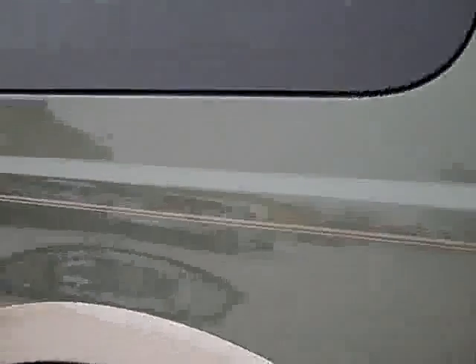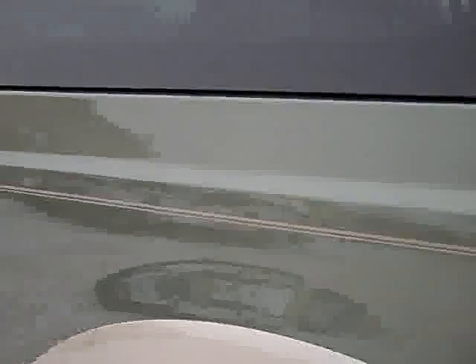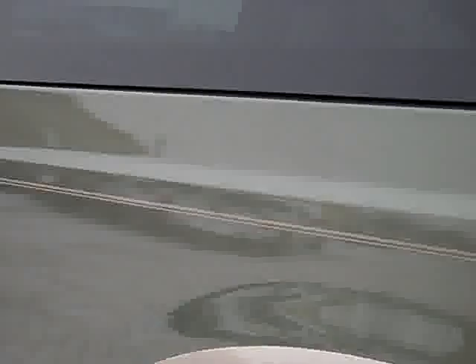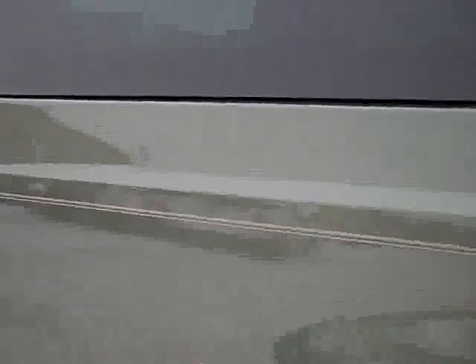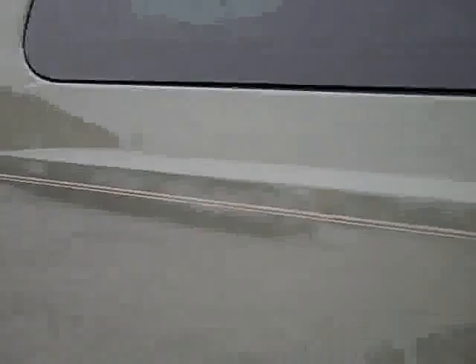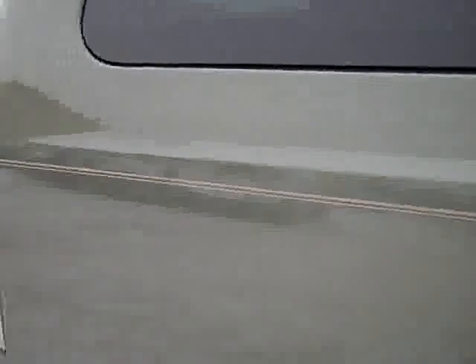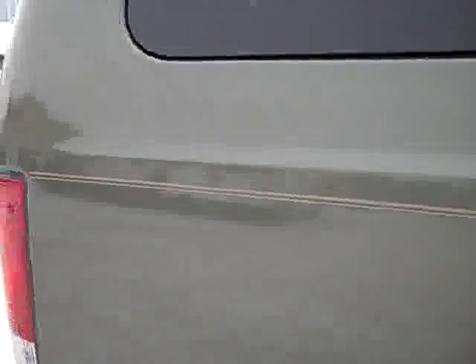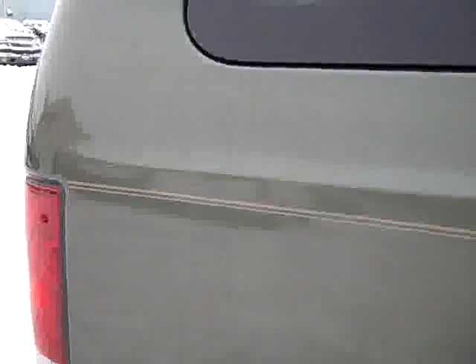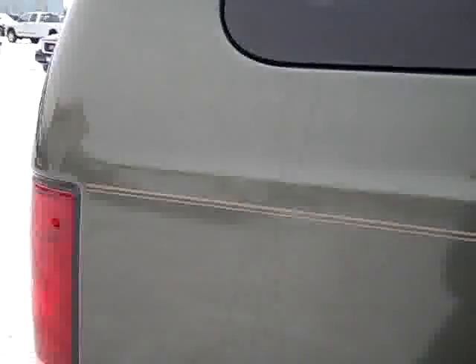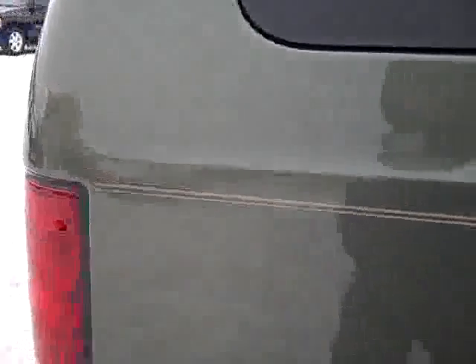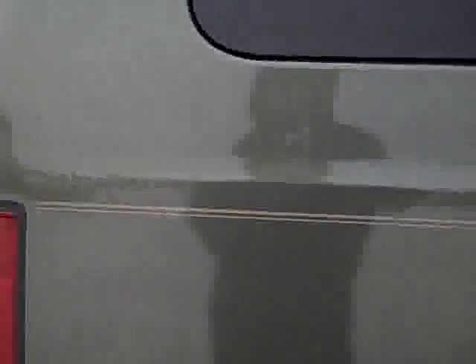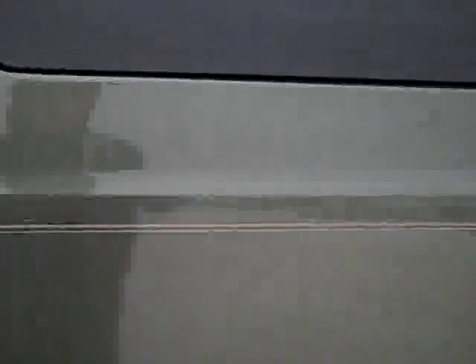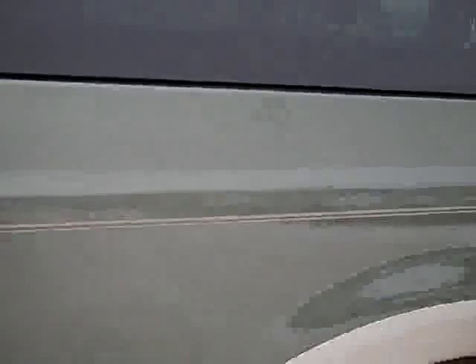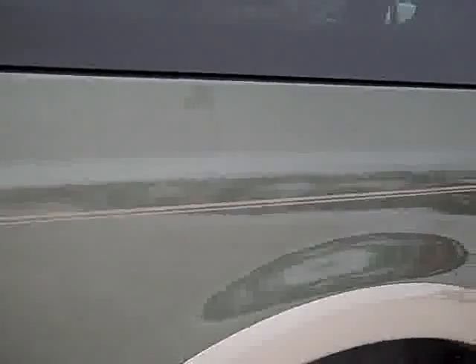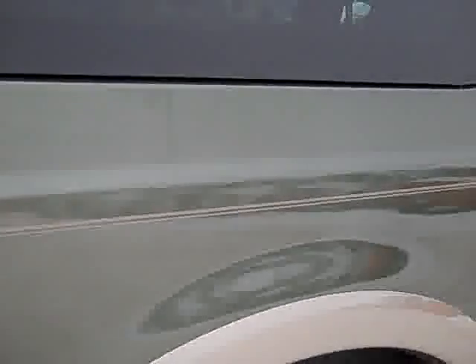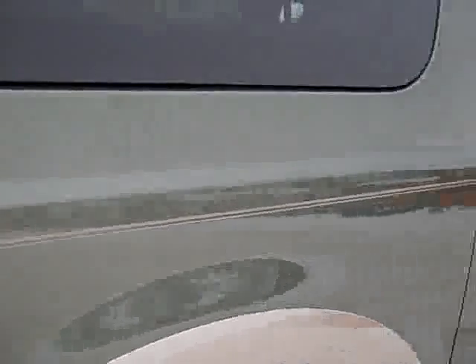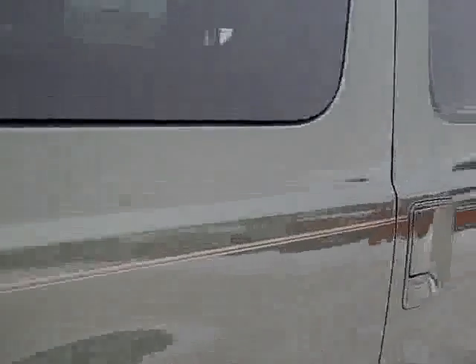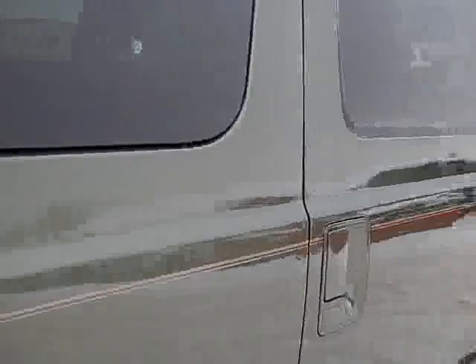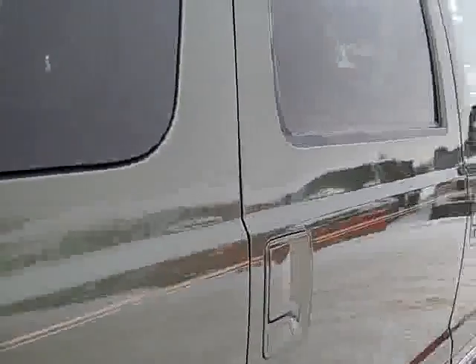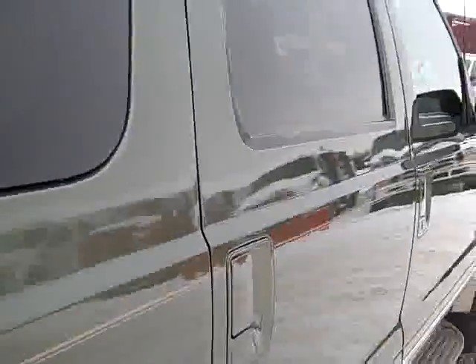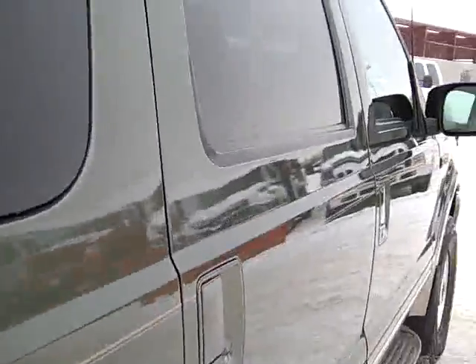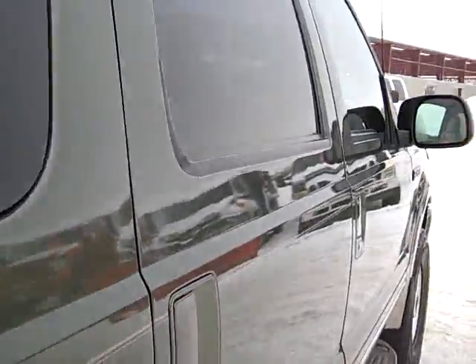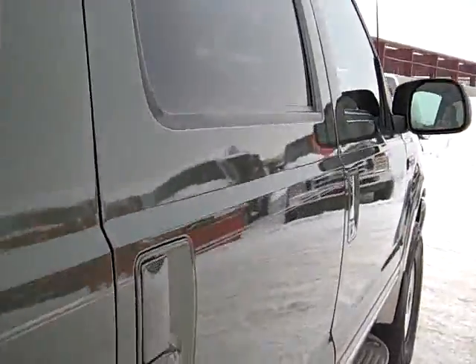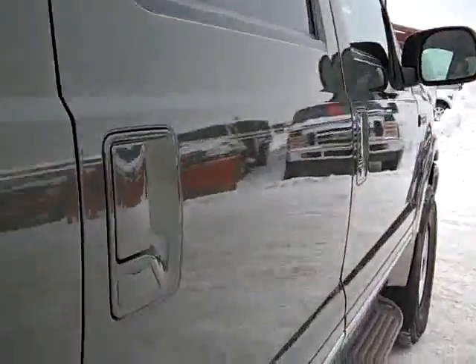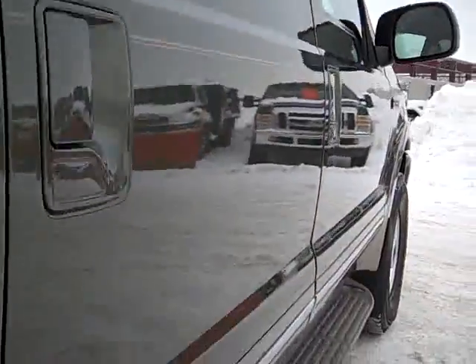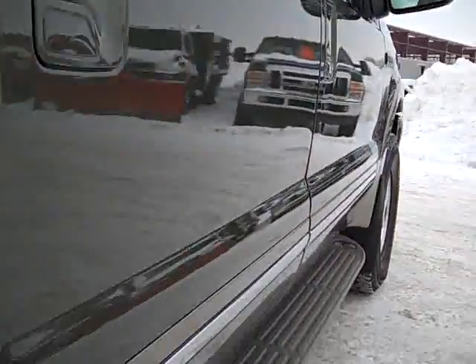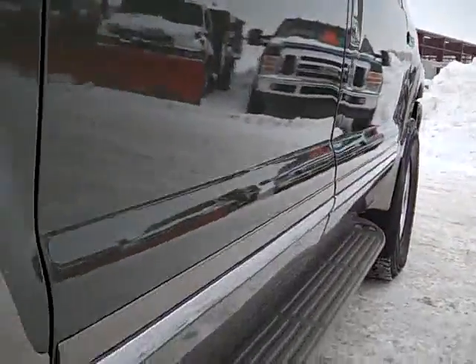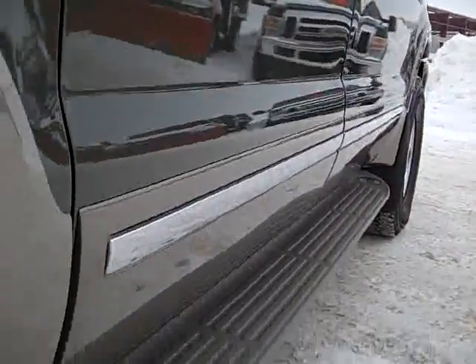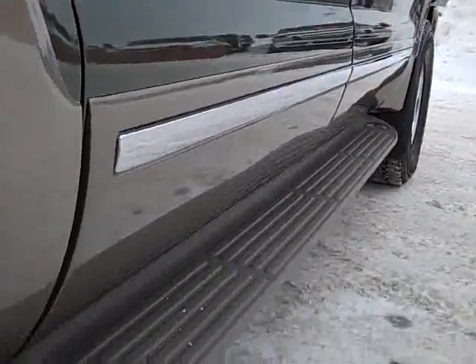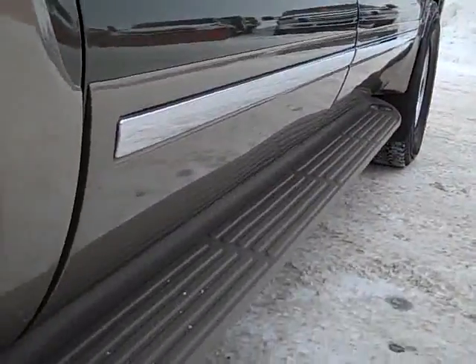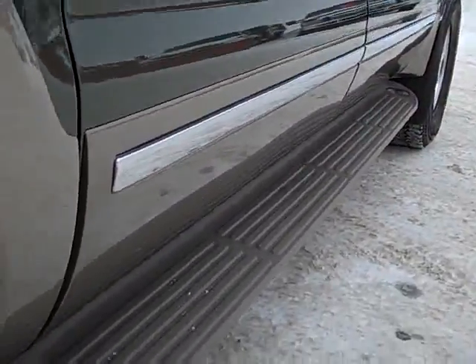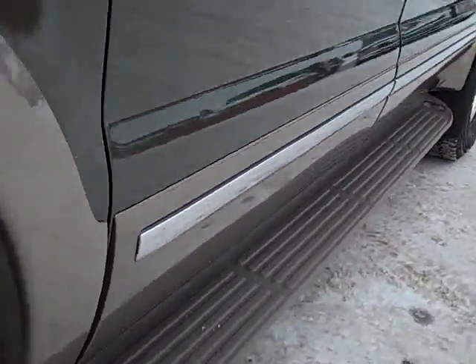We take these videos so if you're far away or even close by, you can see the vehicle, hear the vehicle, and have confidence in what you're purchasing before you even get here.